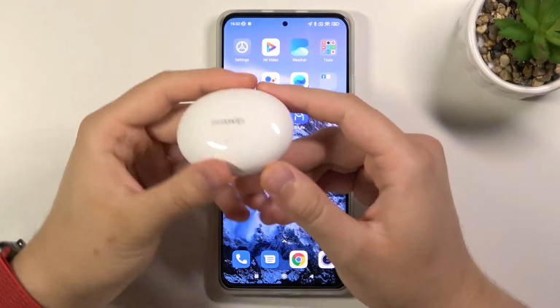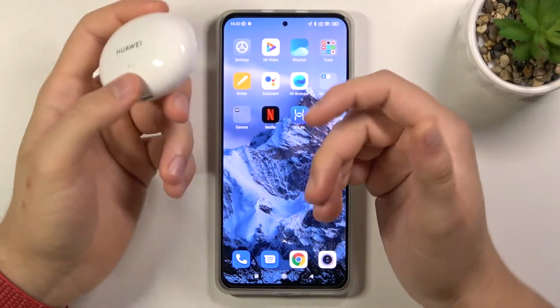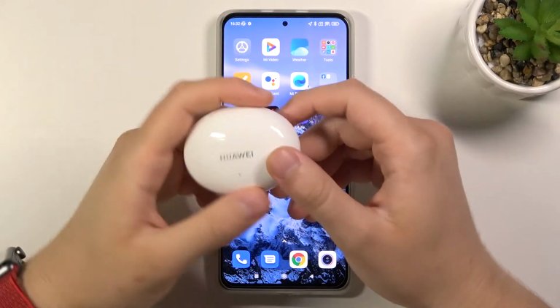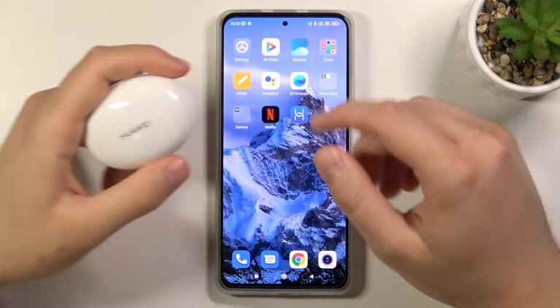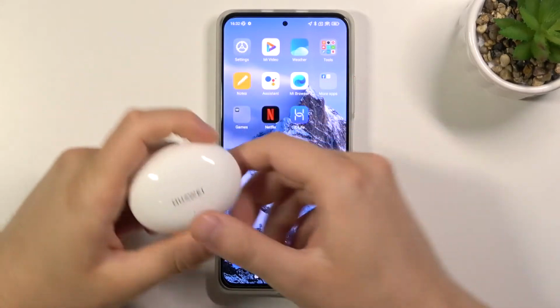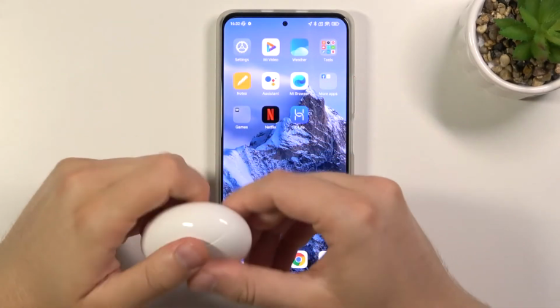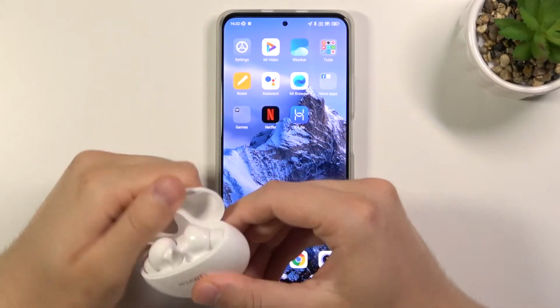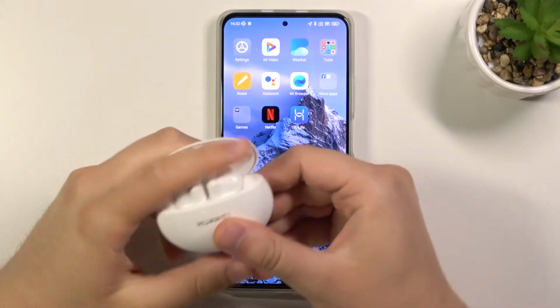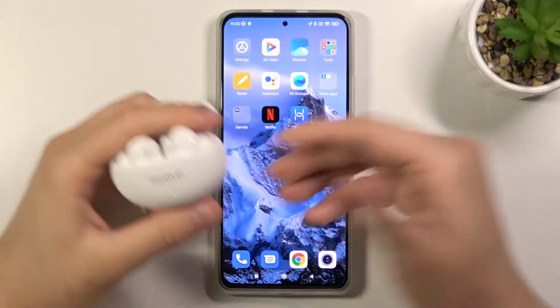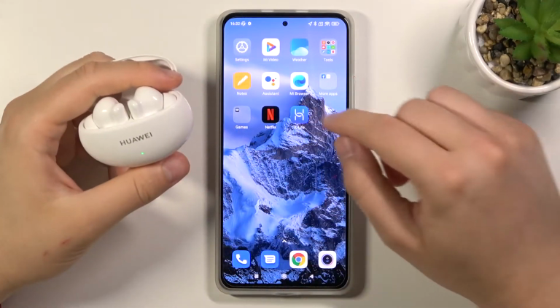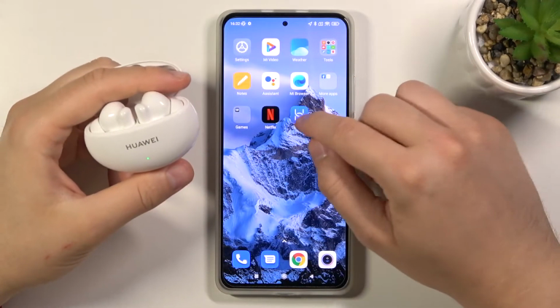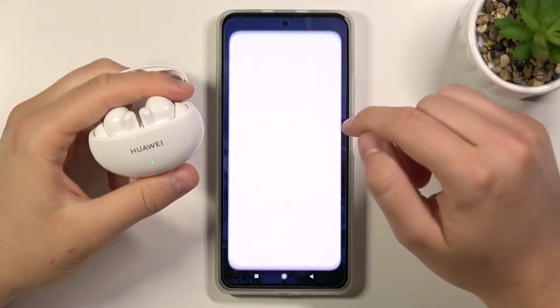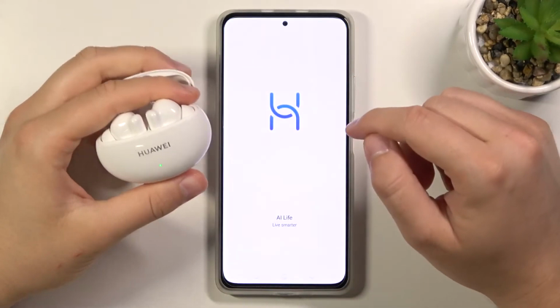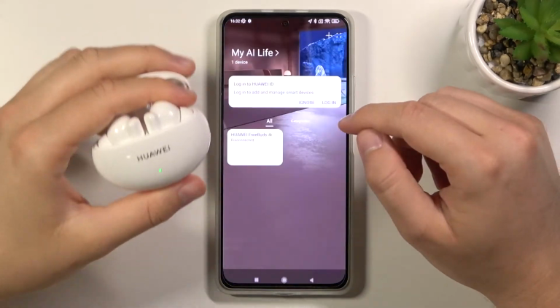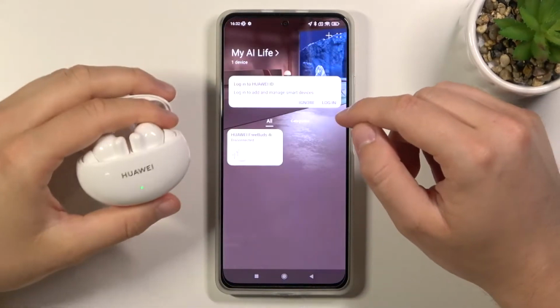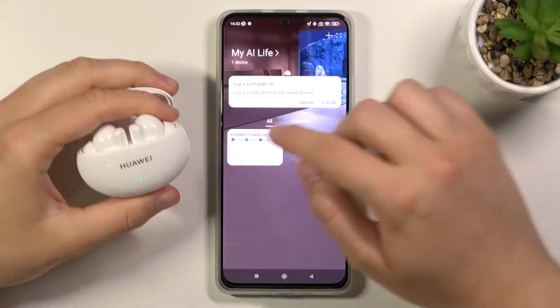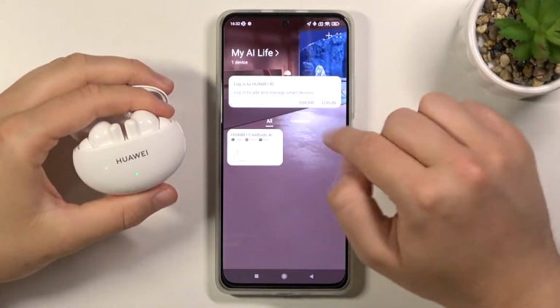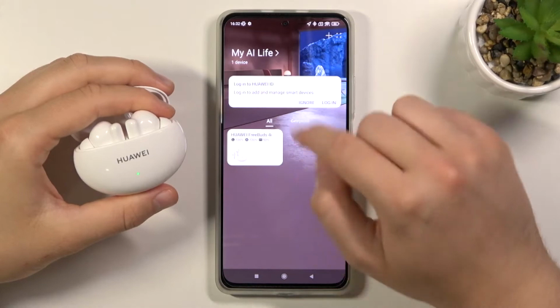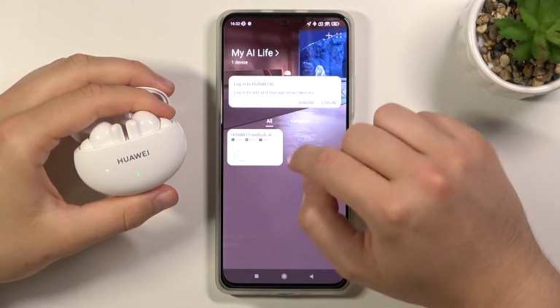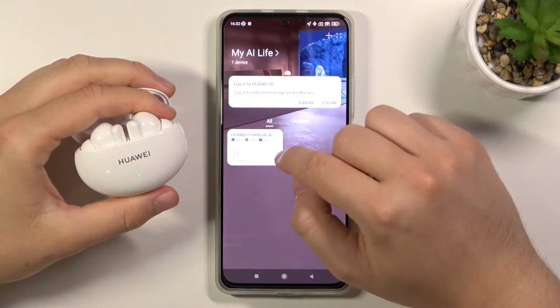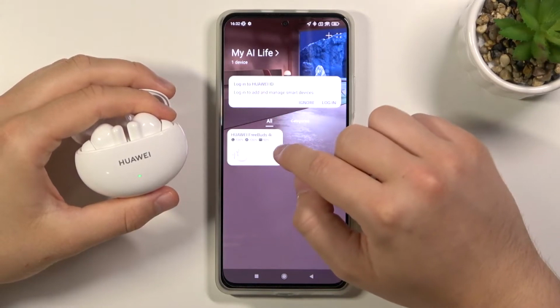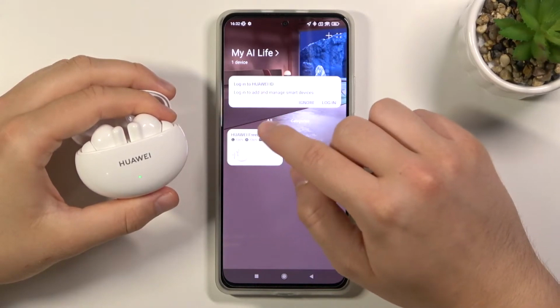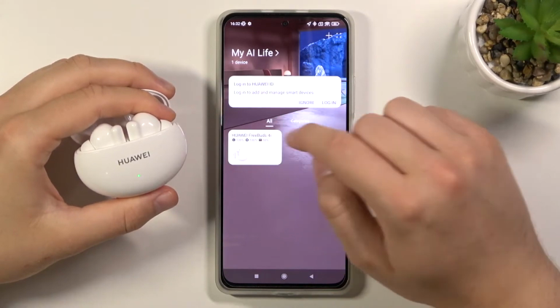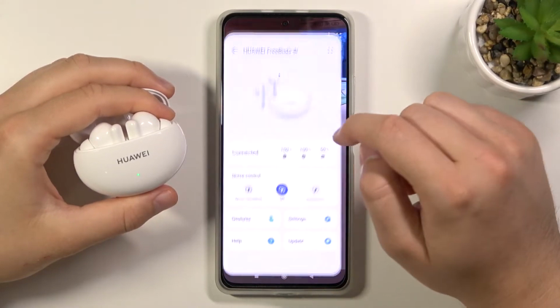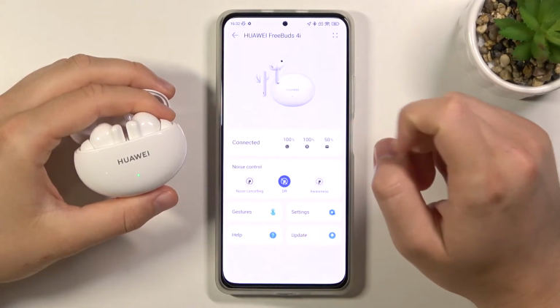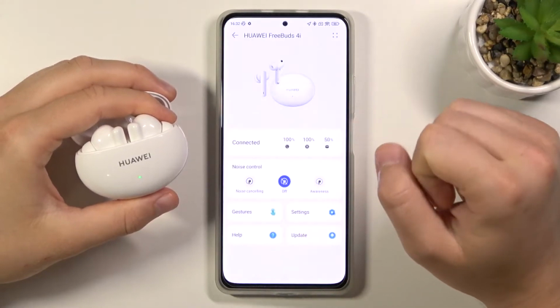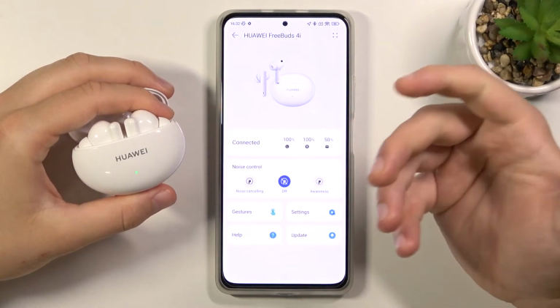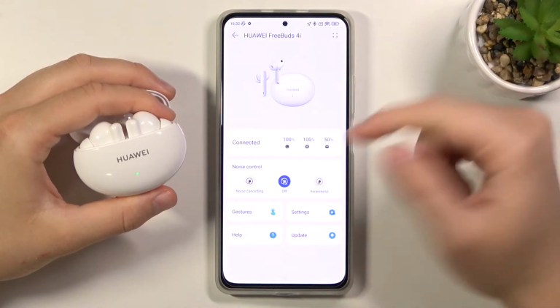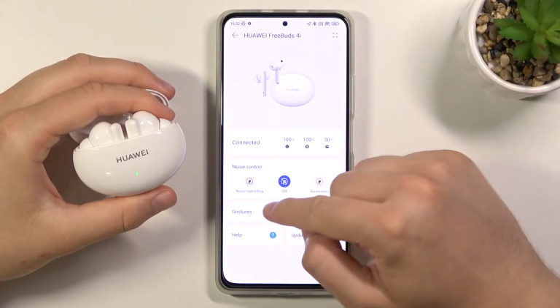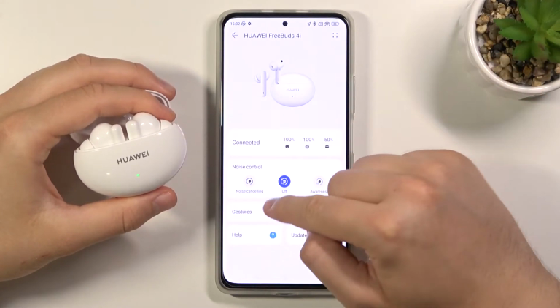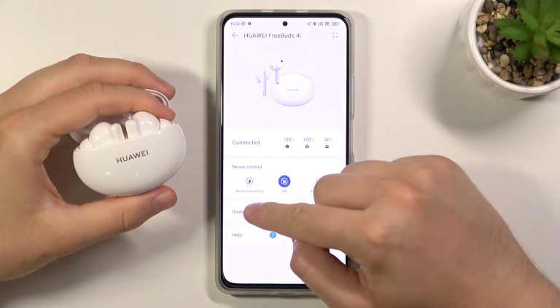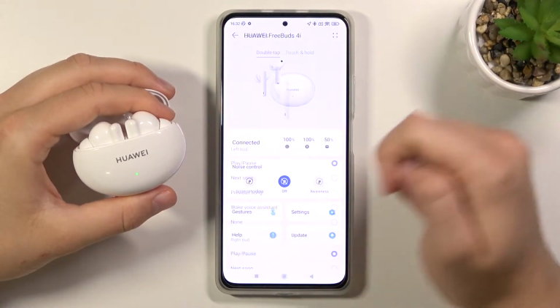First, we have to open the case and move to the AI Life application. Choose our FreeBuds and then click on the gestures section.